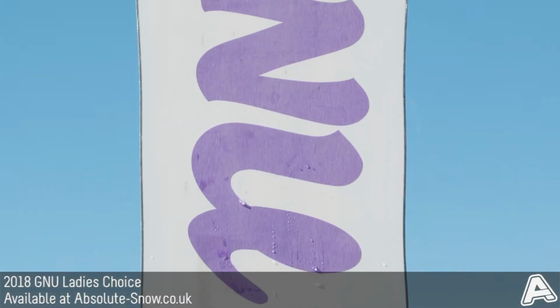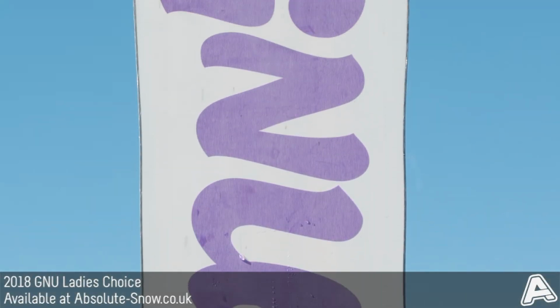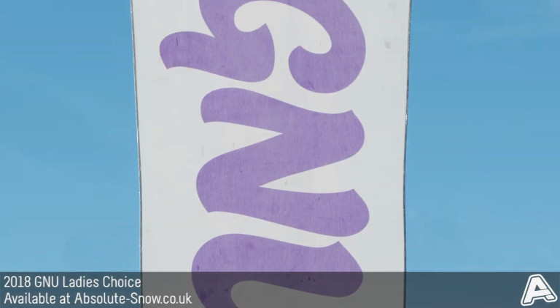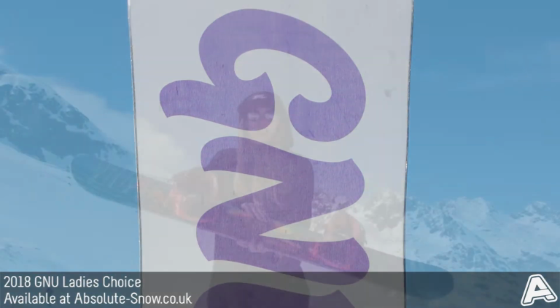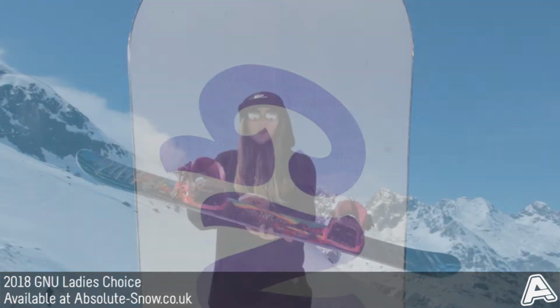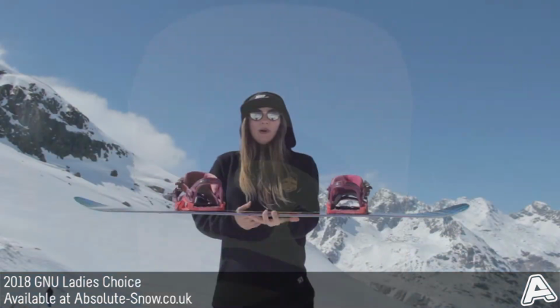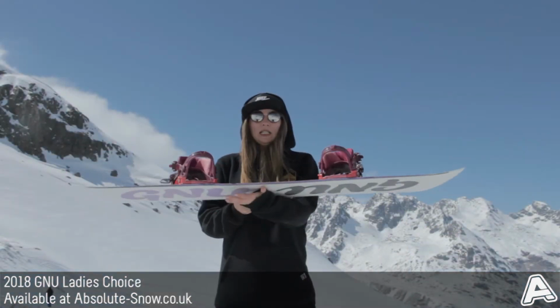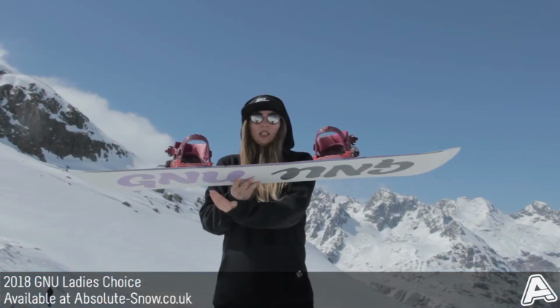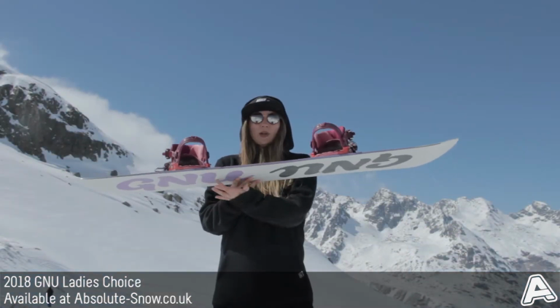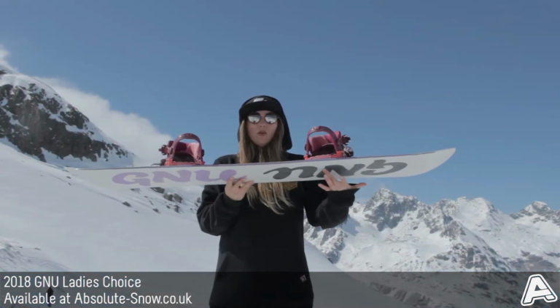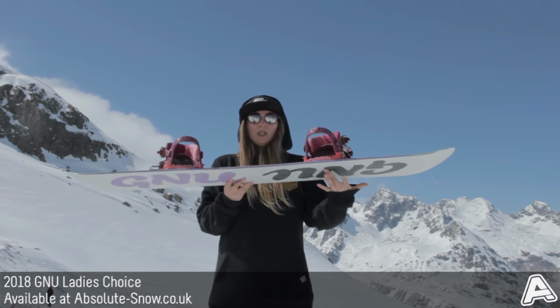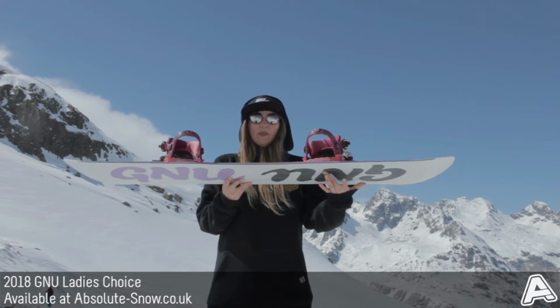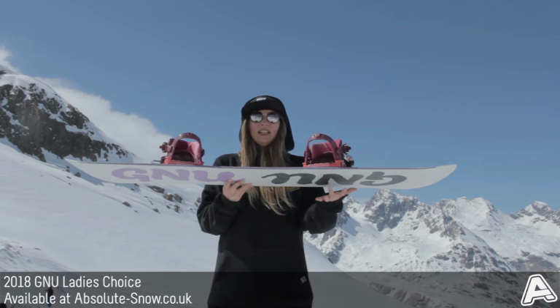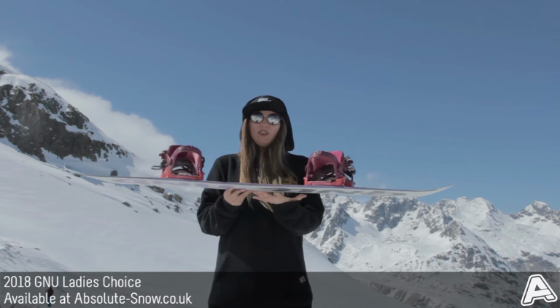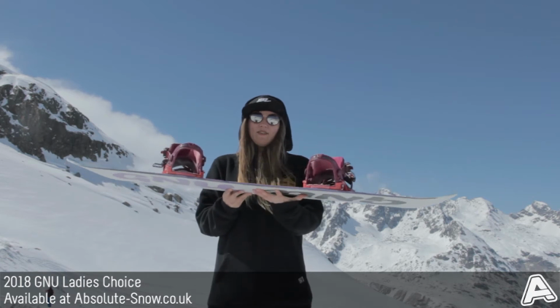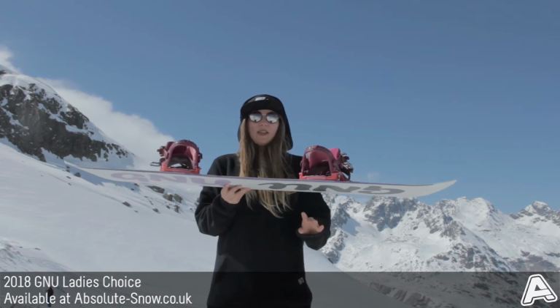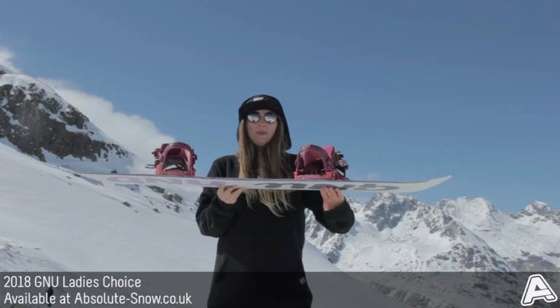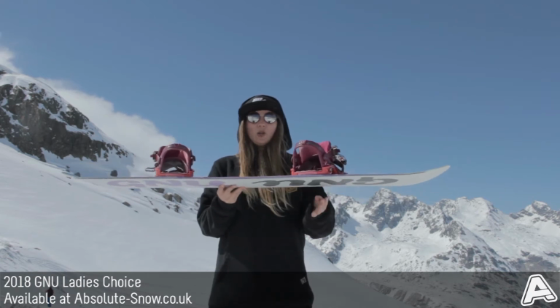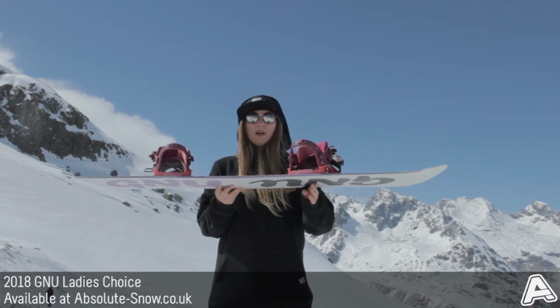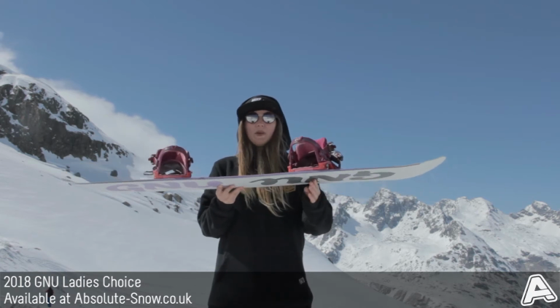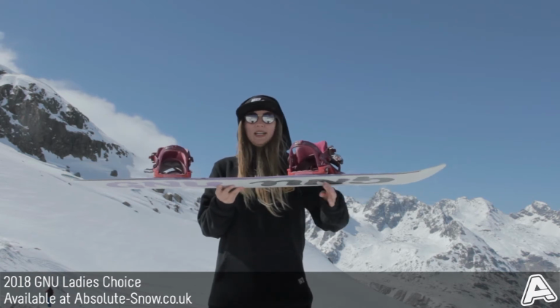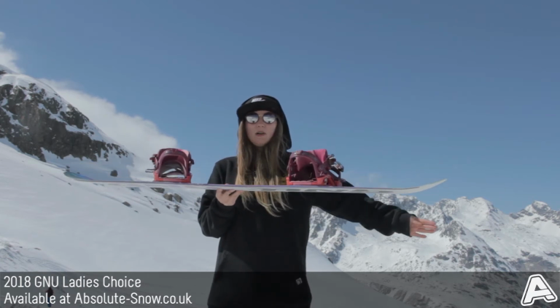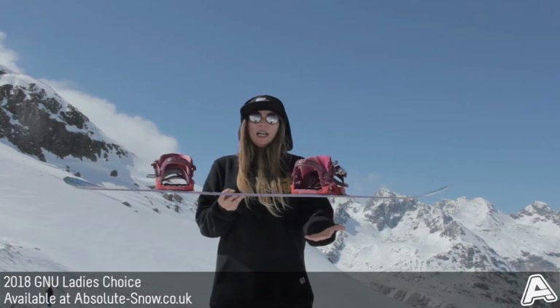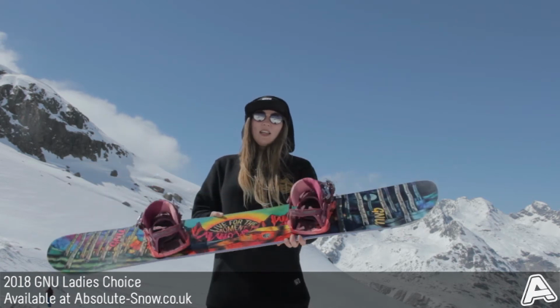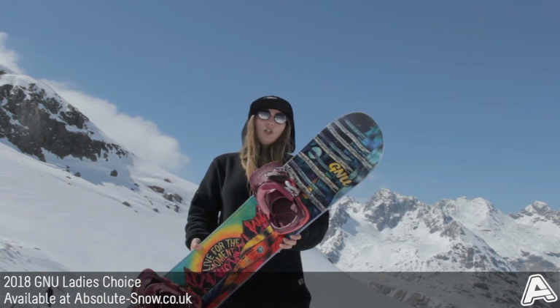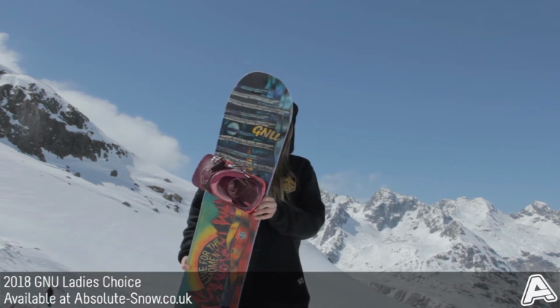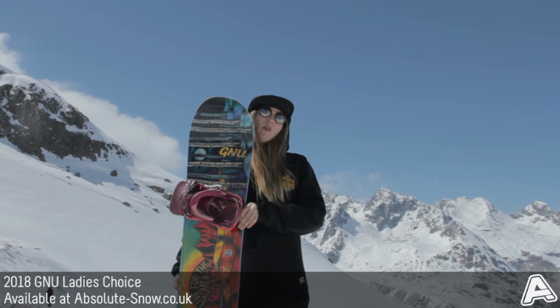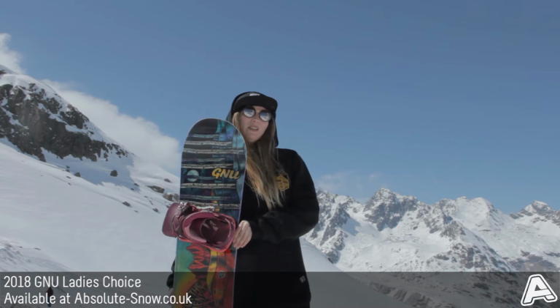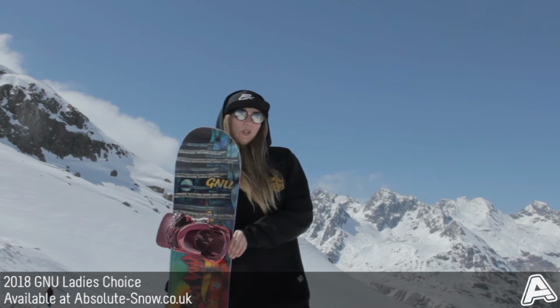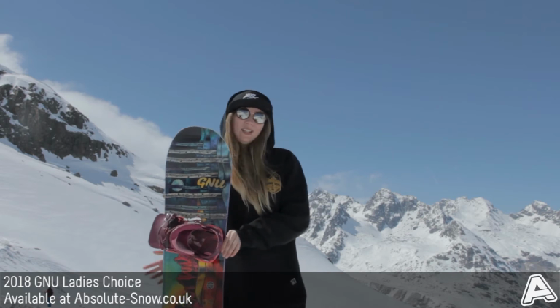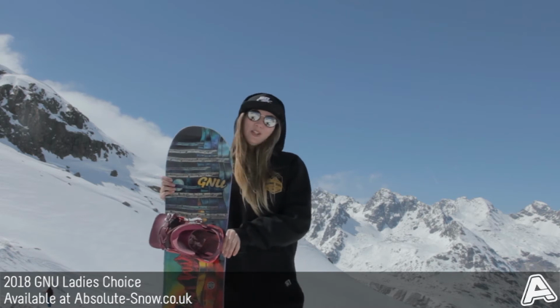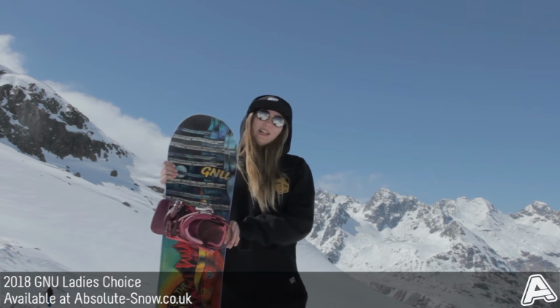It's got GNU's C2 camber, so banana rocker between the bindings to give you great float, and then elliptical camber from the bindings out, and that gives you good power pop and also precision when you're riding.